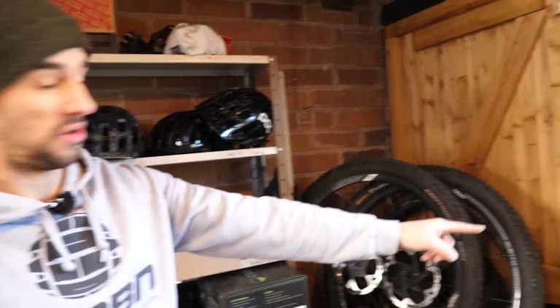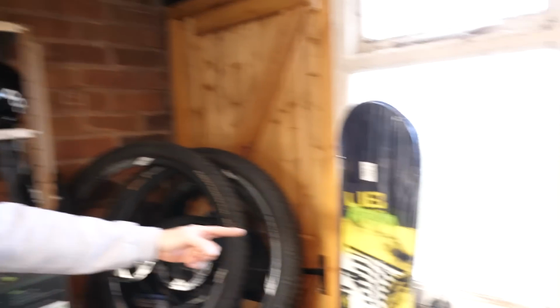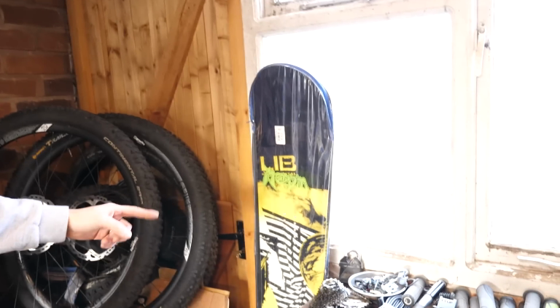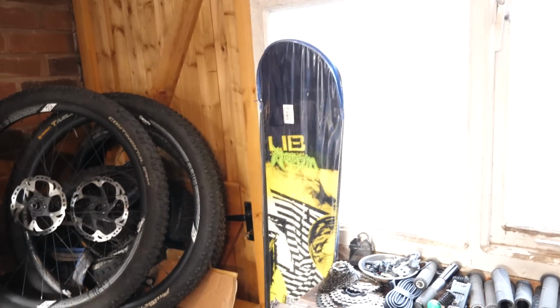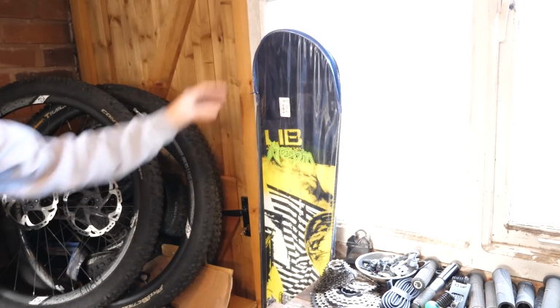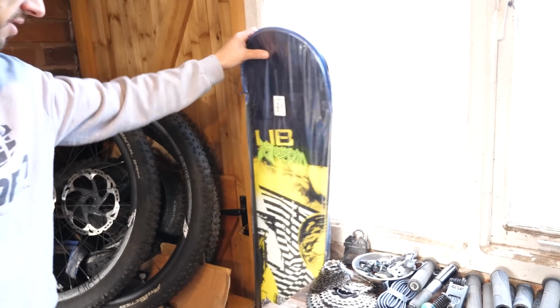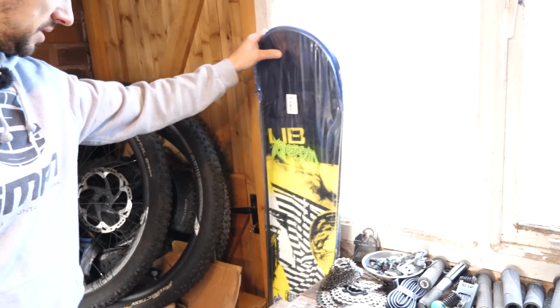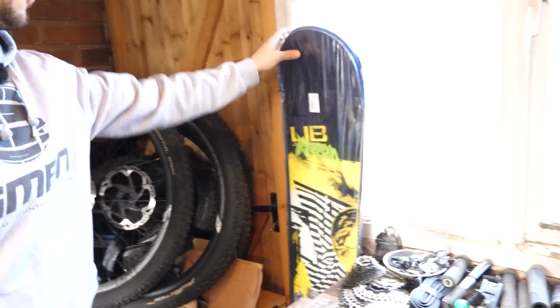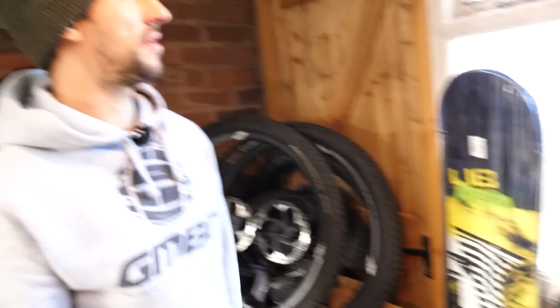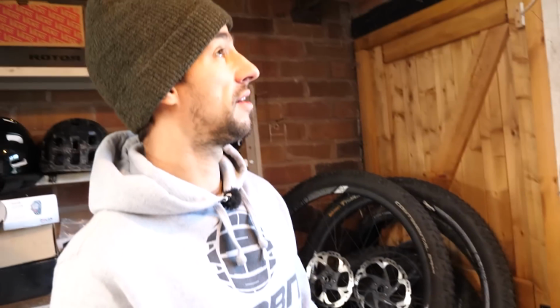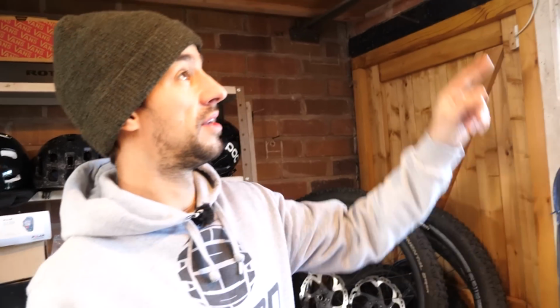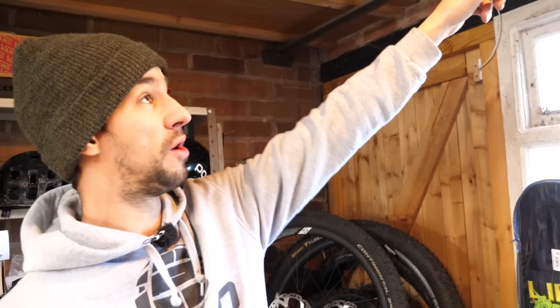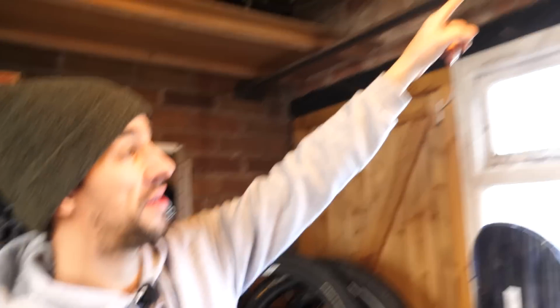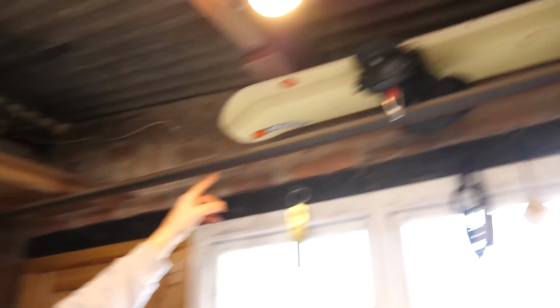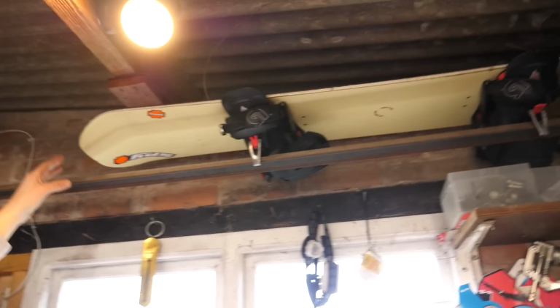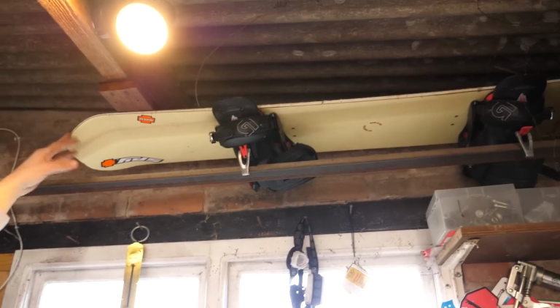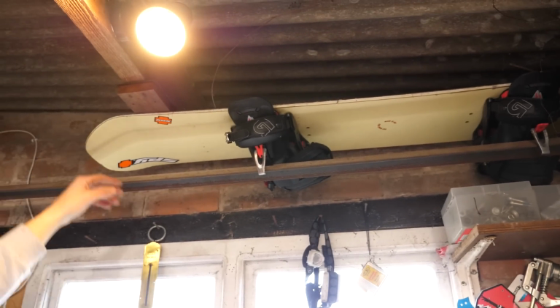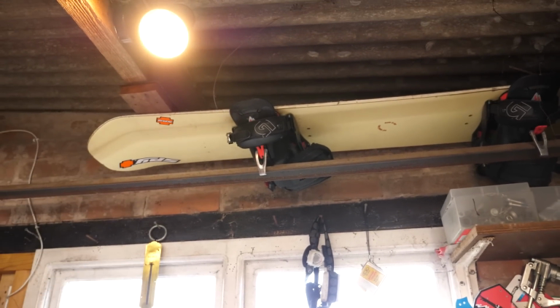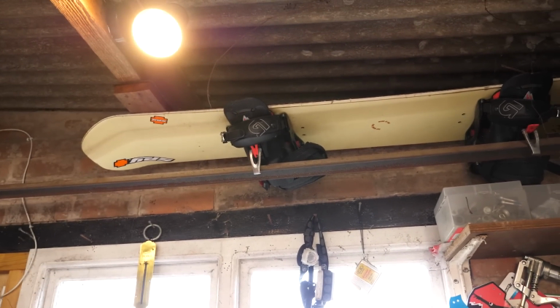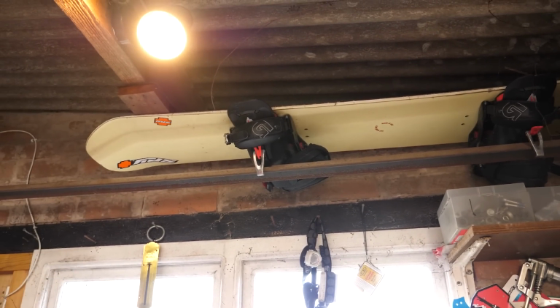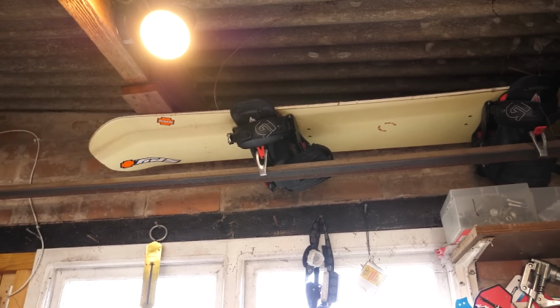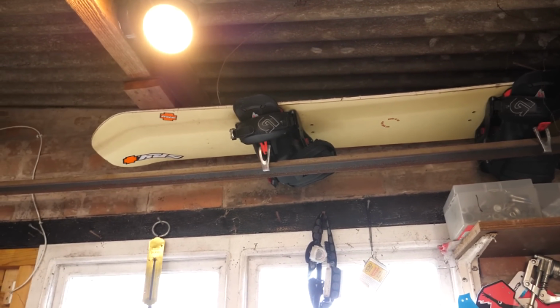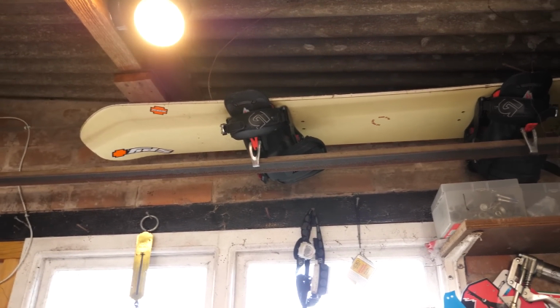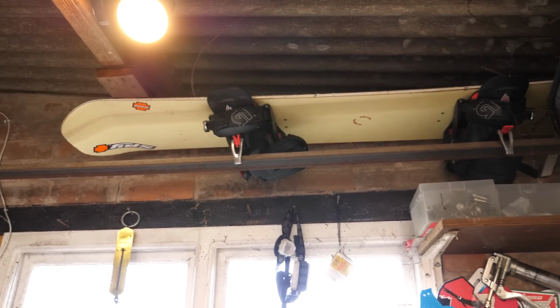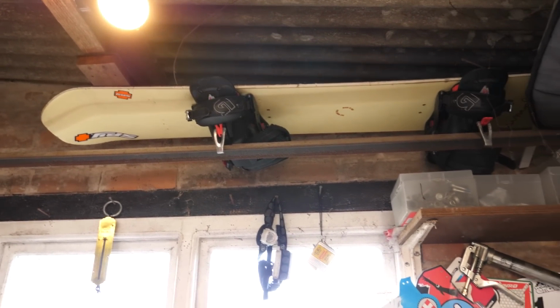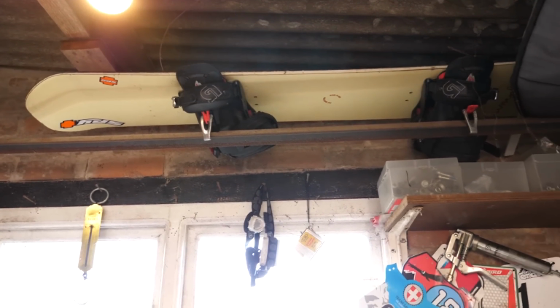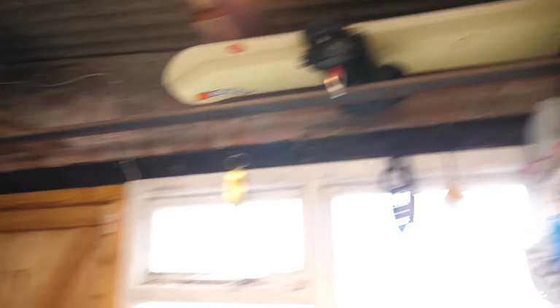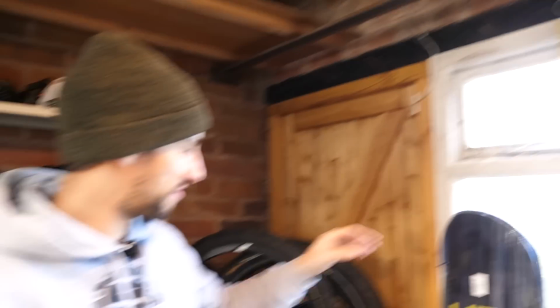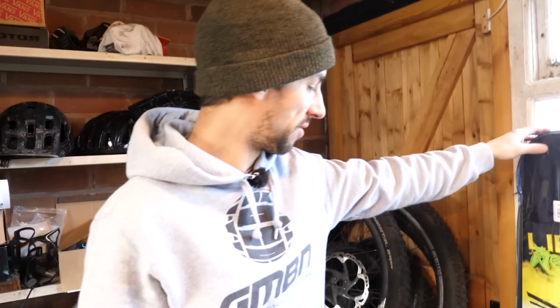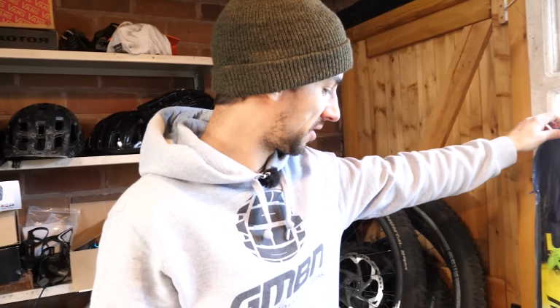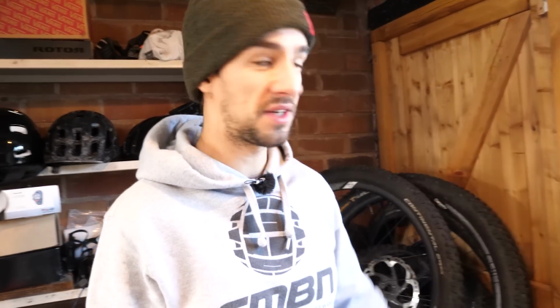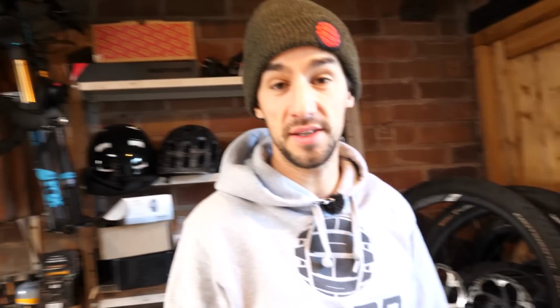Got a snowboard — brand new one, look at that, not come out yet. And my old one — a really old snowboard up there that I use in the UK because I don't mind damaging it when there's not that much snow. Saving the new one for going somewhere nice.